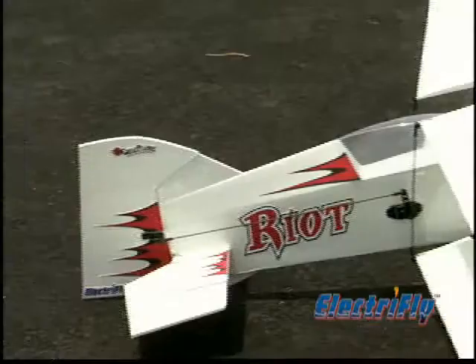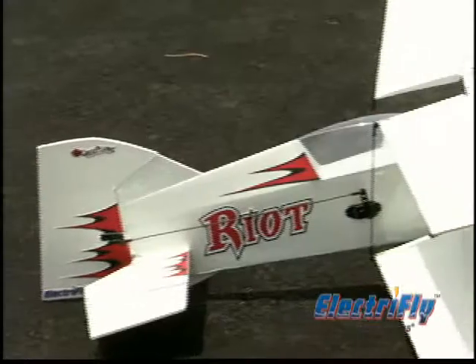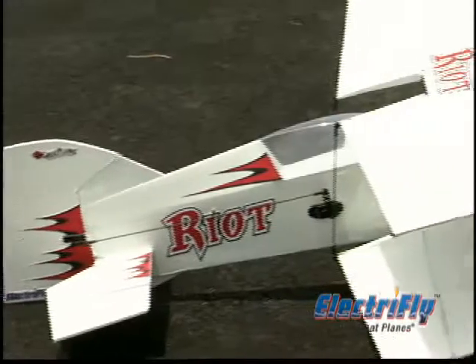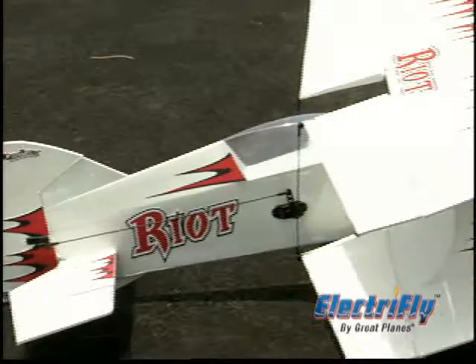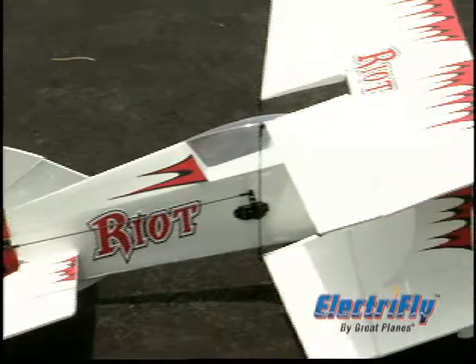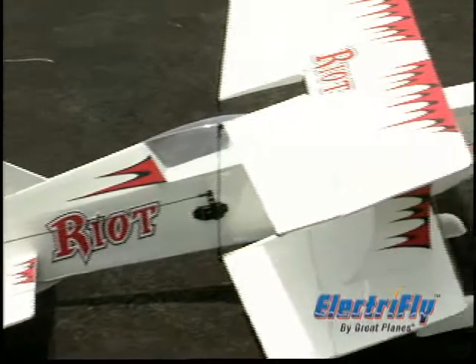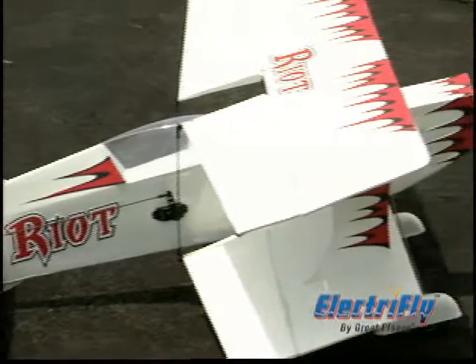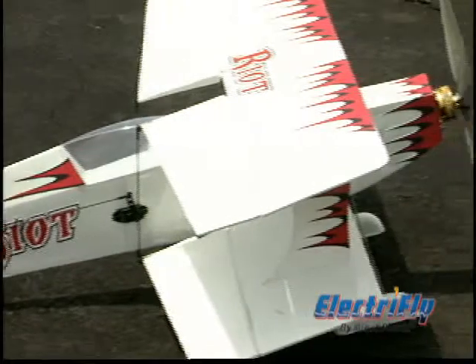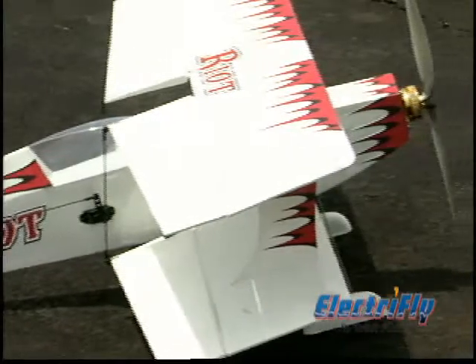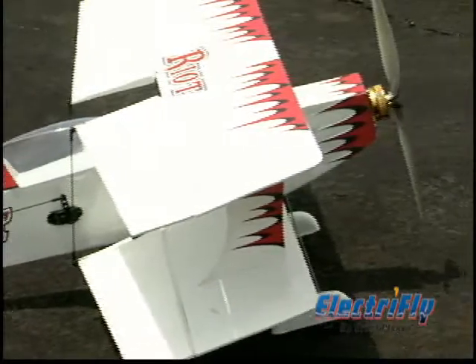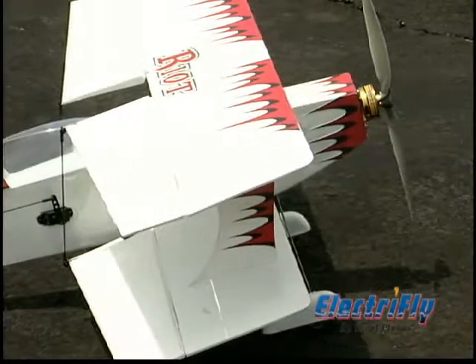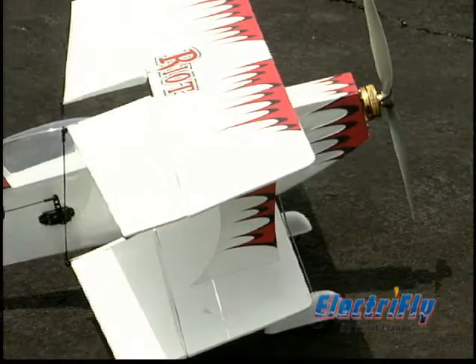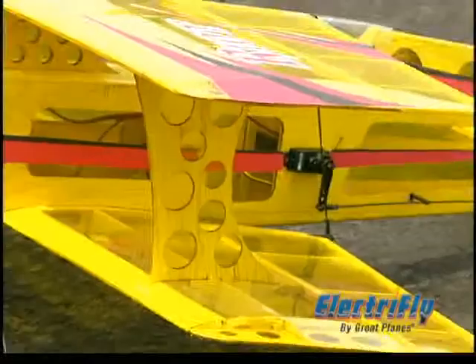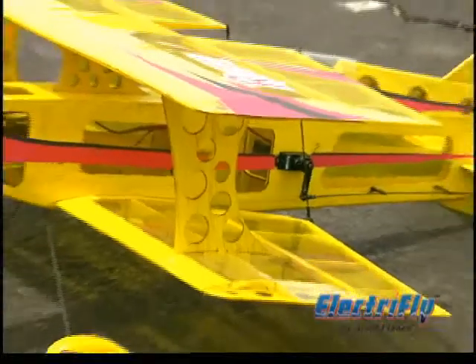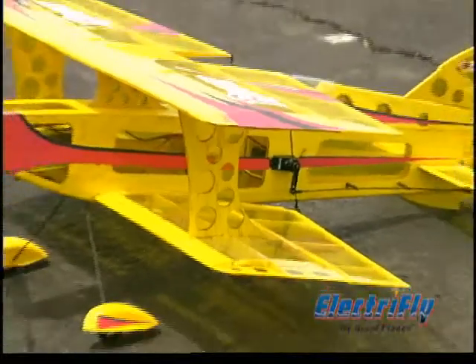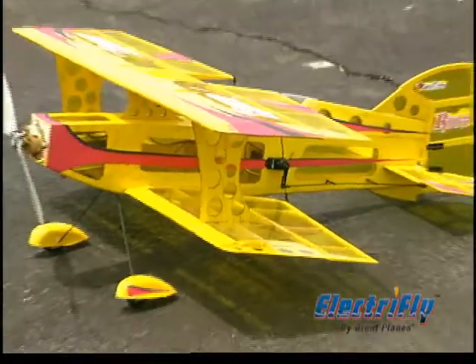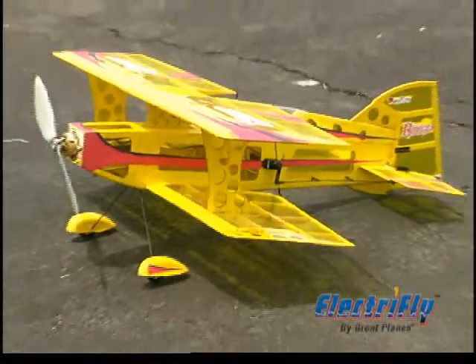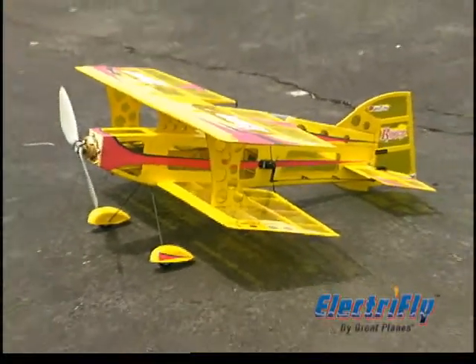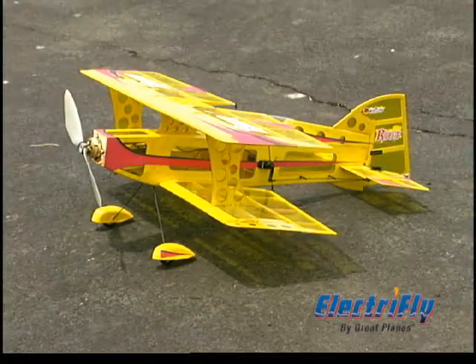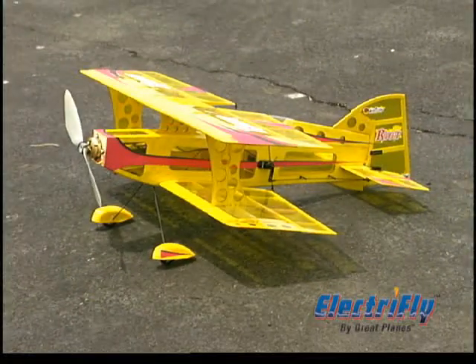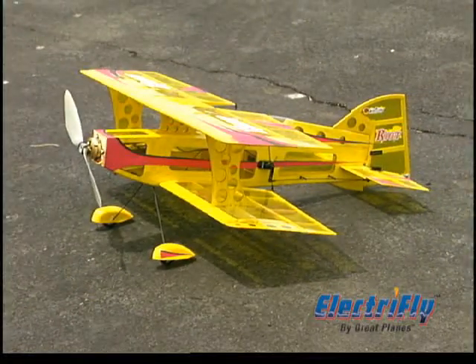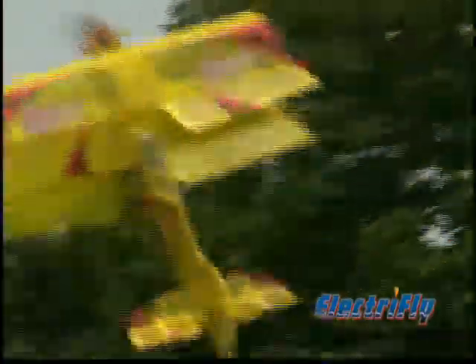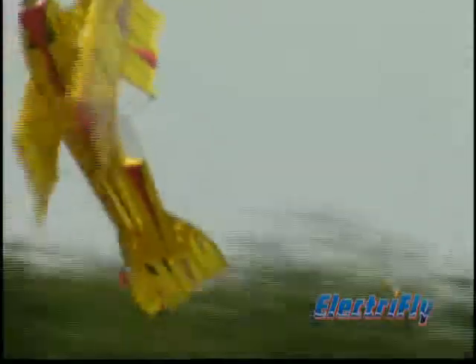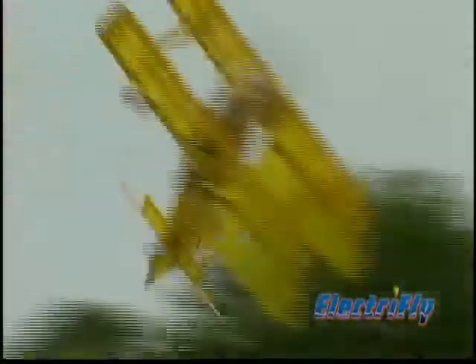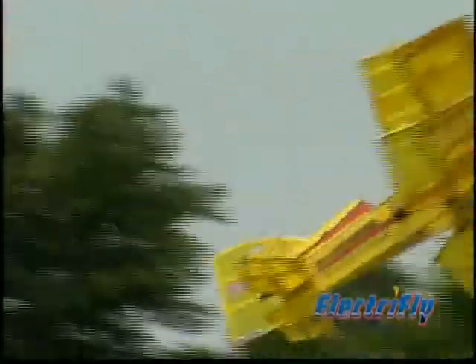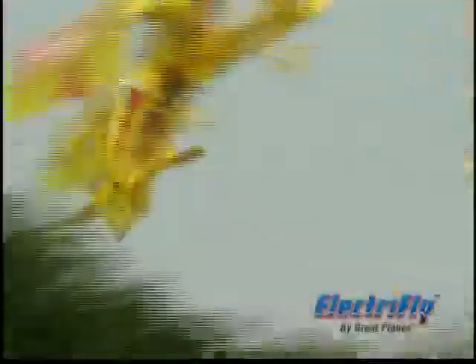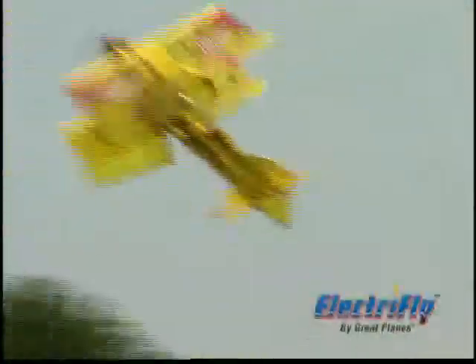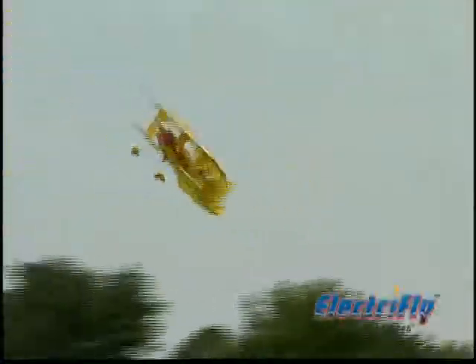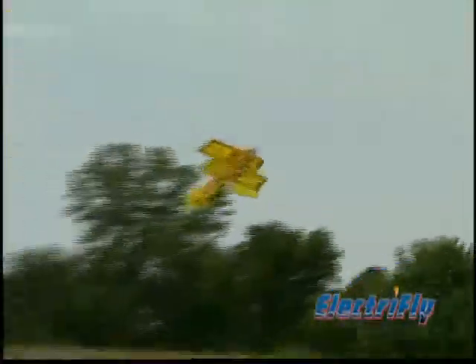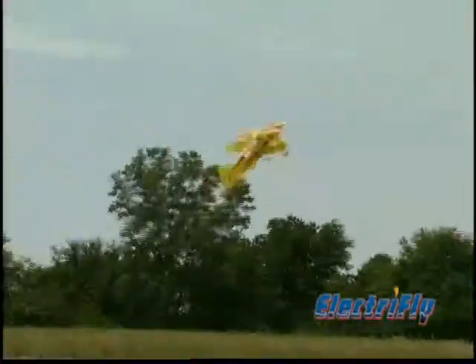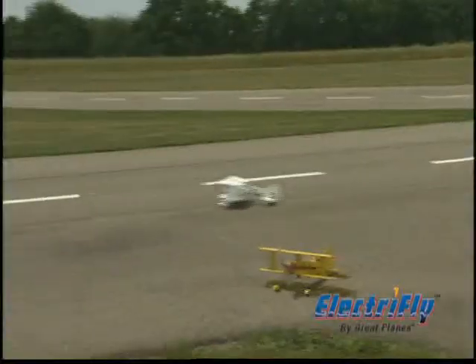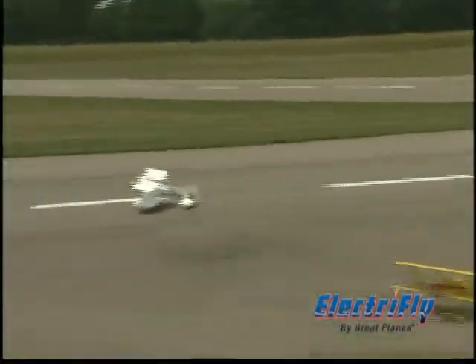Covering a plane of this size can be tricky, but that's already done for you — in your choice of two colors, and with decals included so that you can give your Riot 3D a one-of-a-kind look.